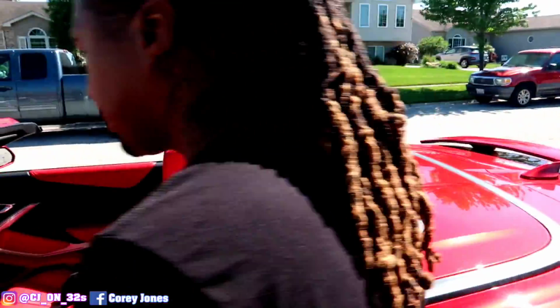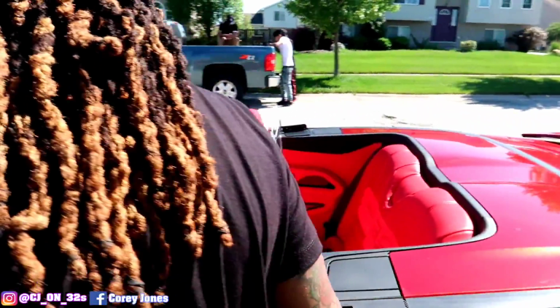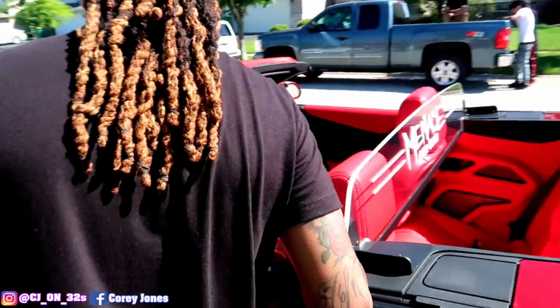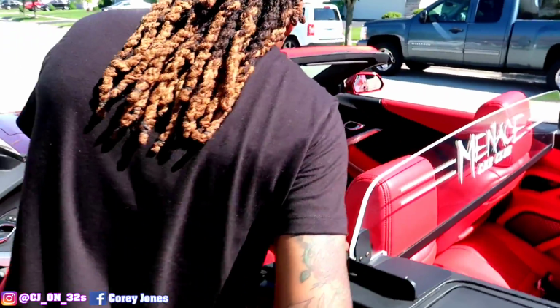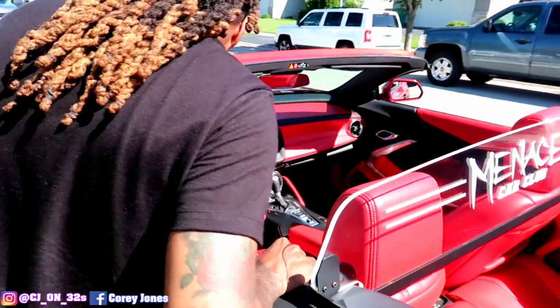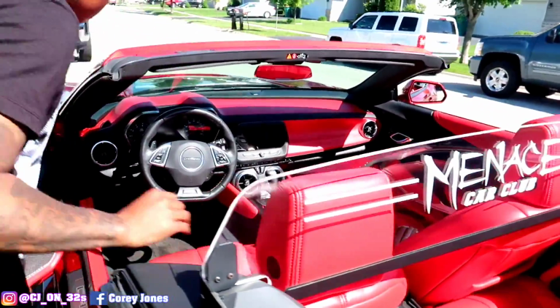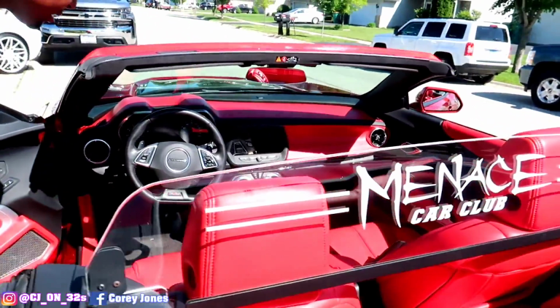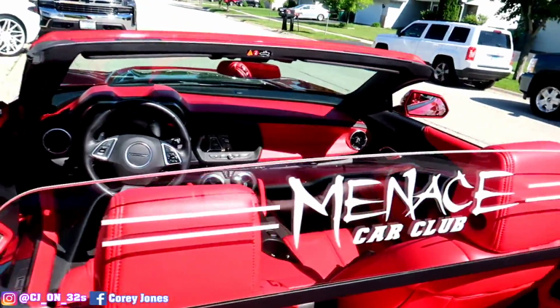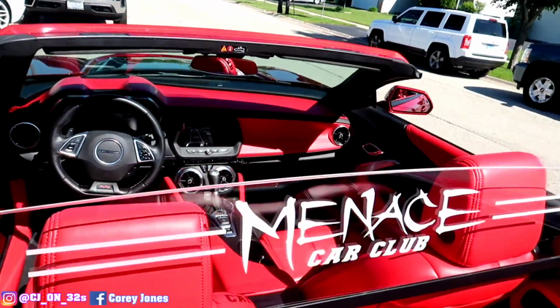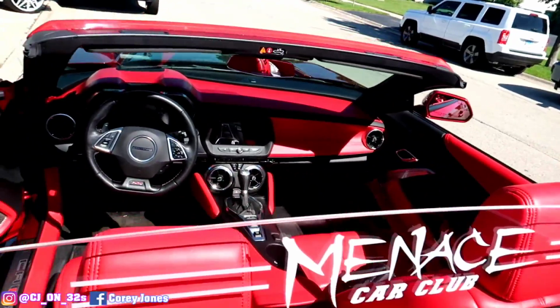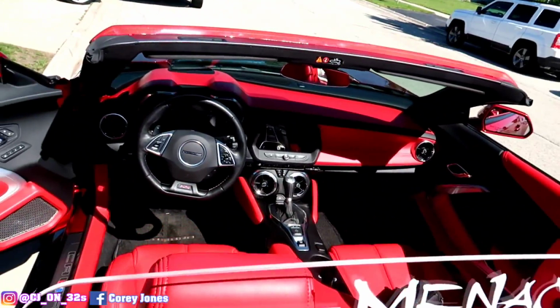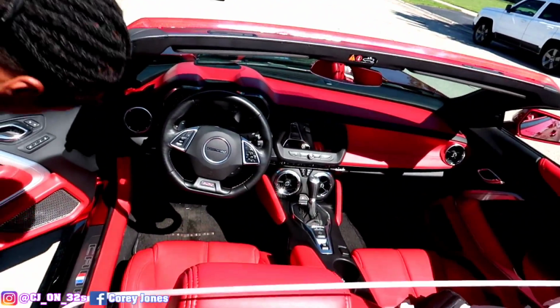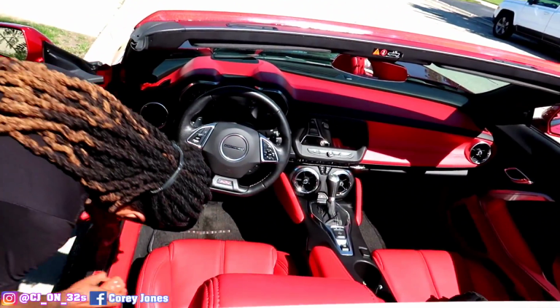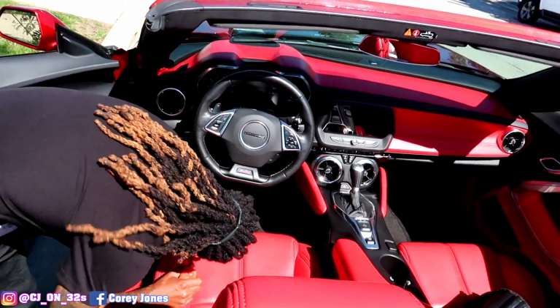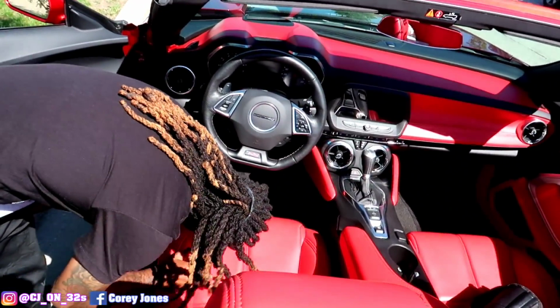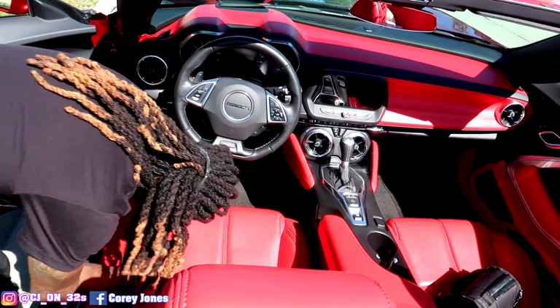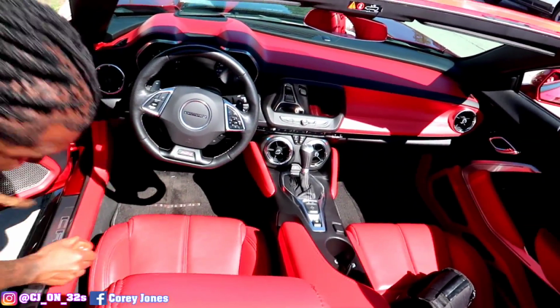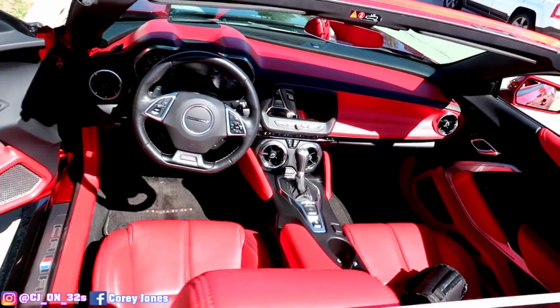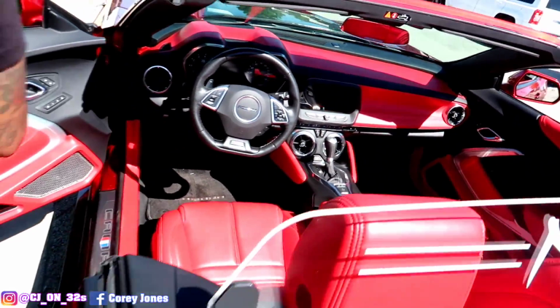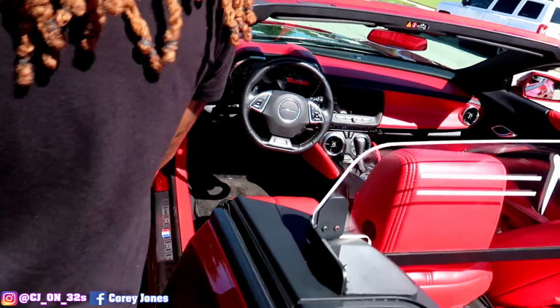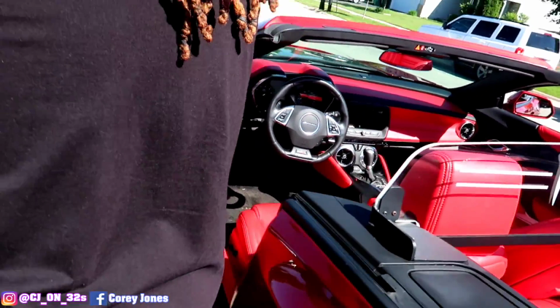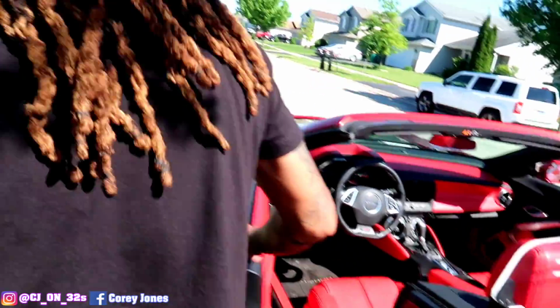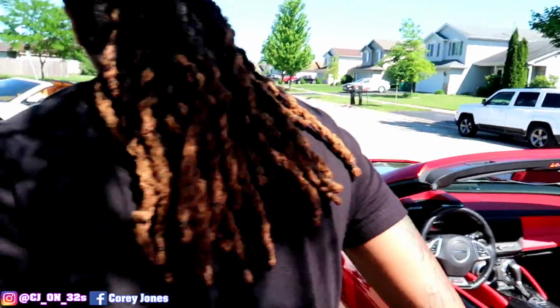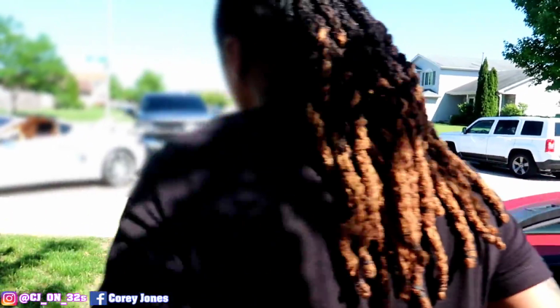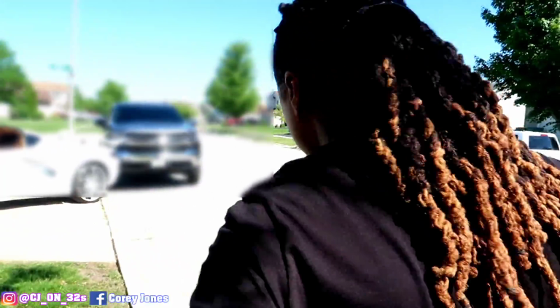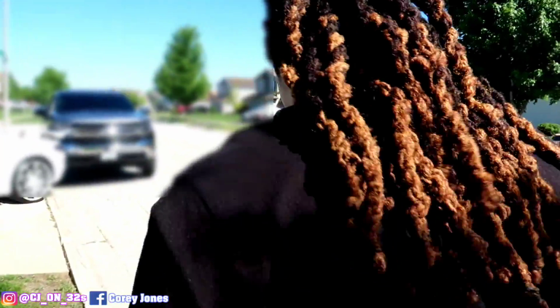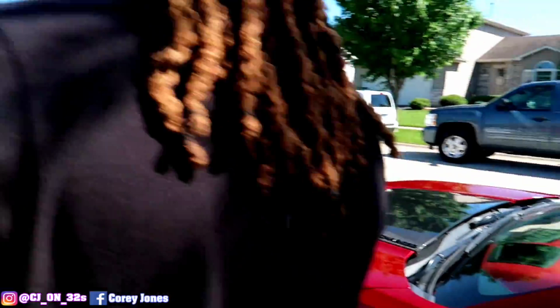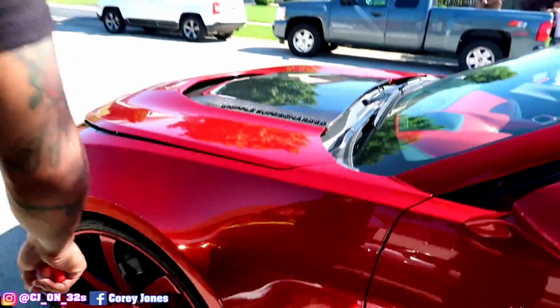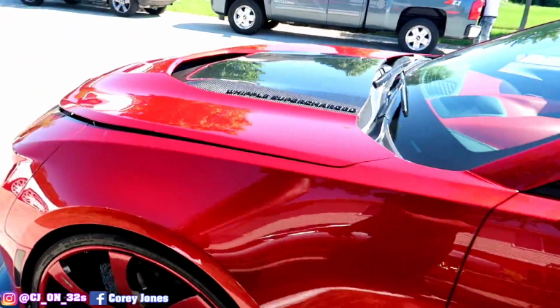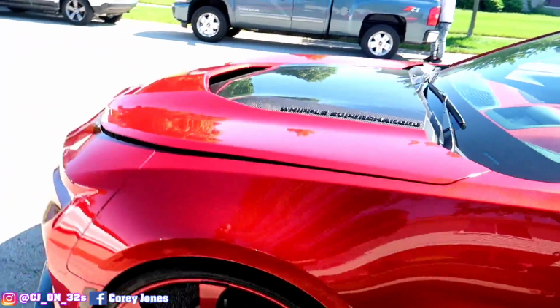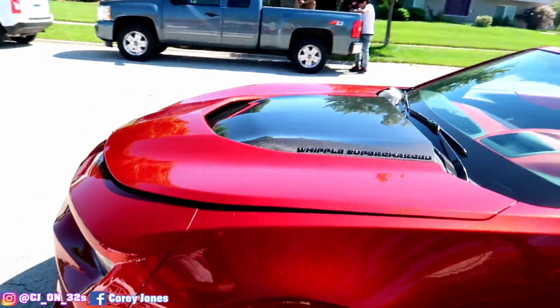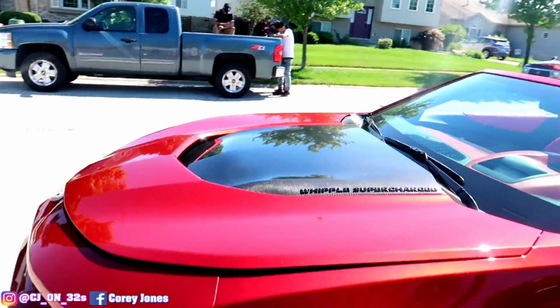Got the Menace Wind Deflector up here. Let's check out what's under the hood. See, this is a sleeper. They see these 26-inch wheels and they don't think it can do what it do.